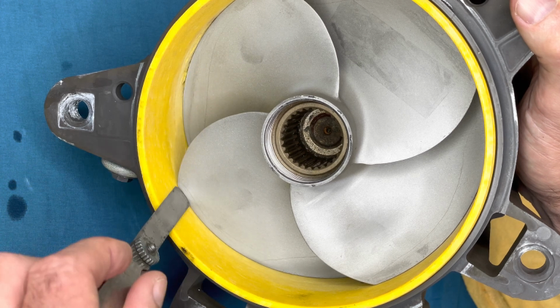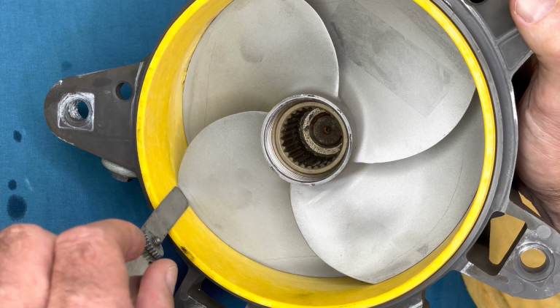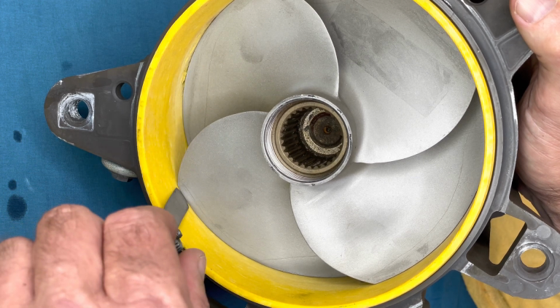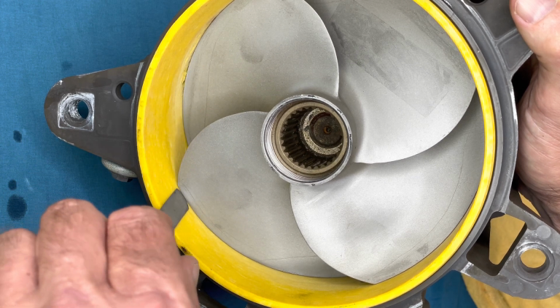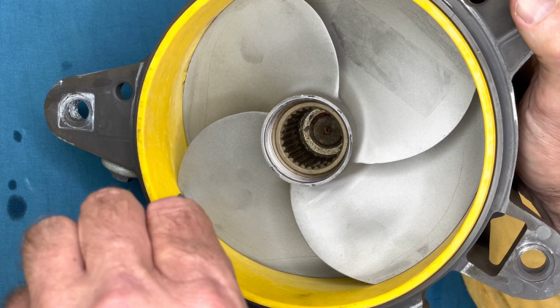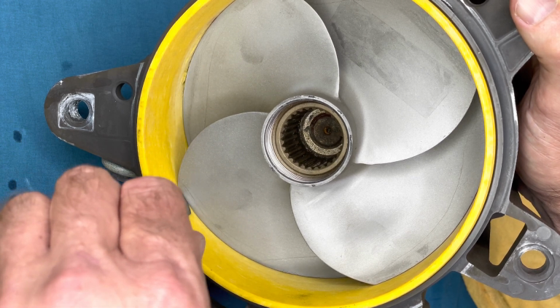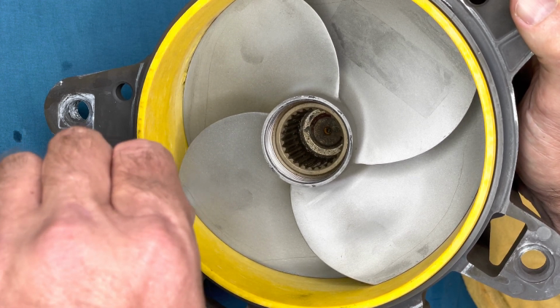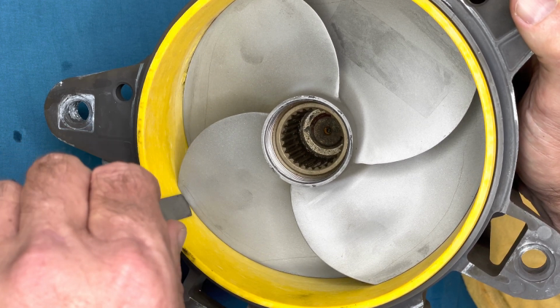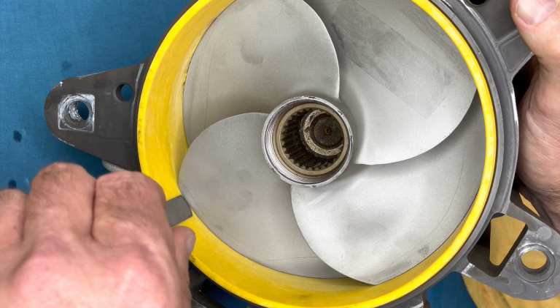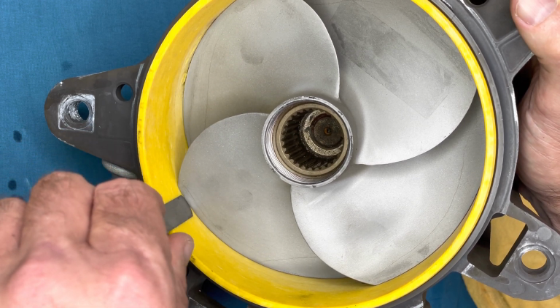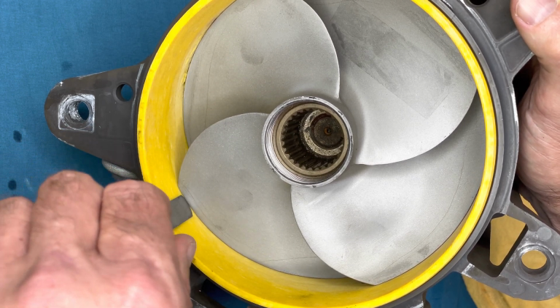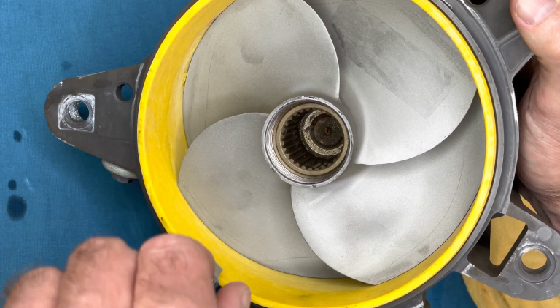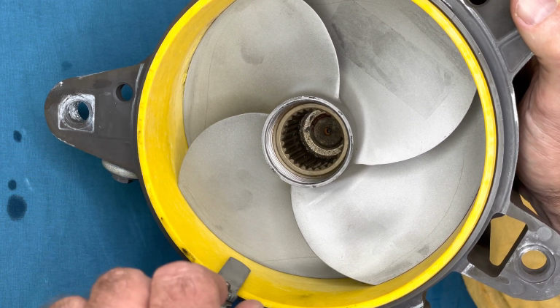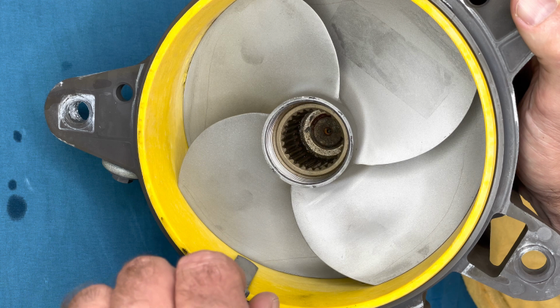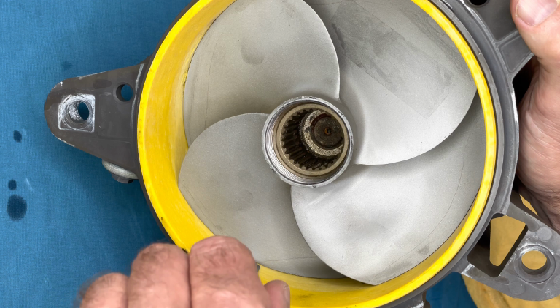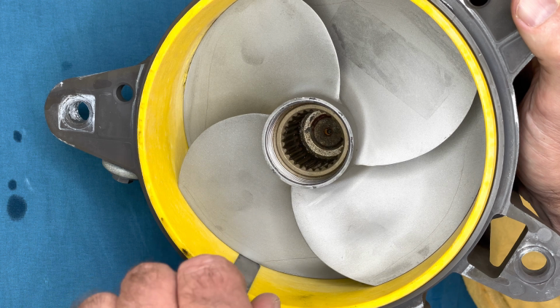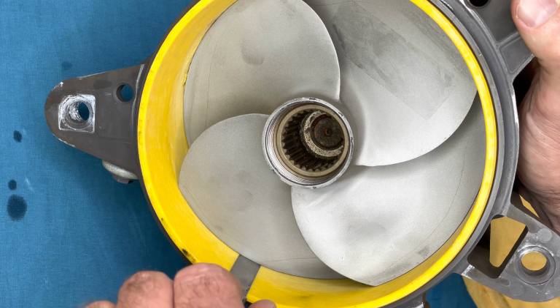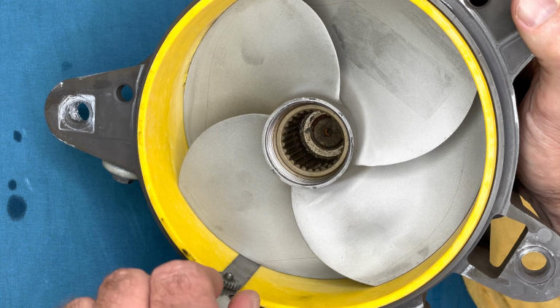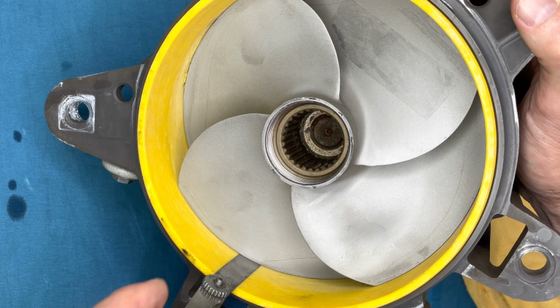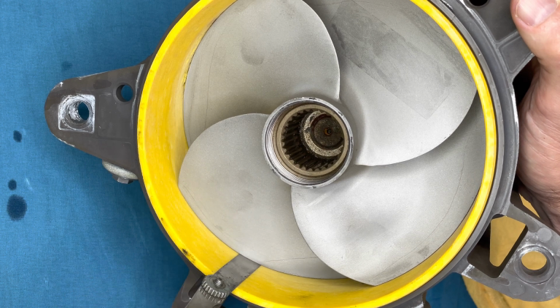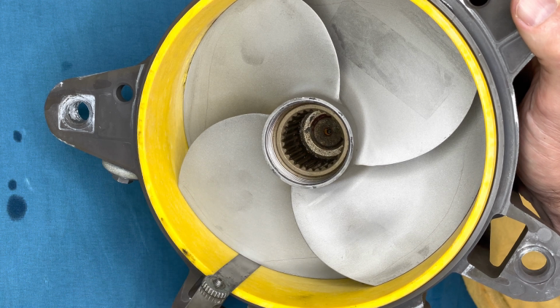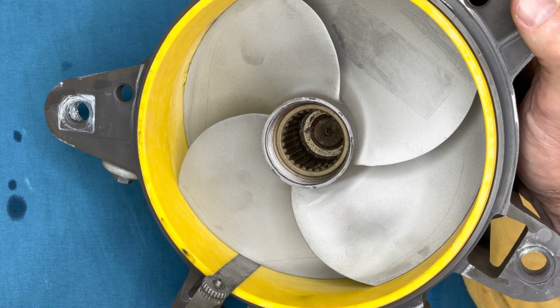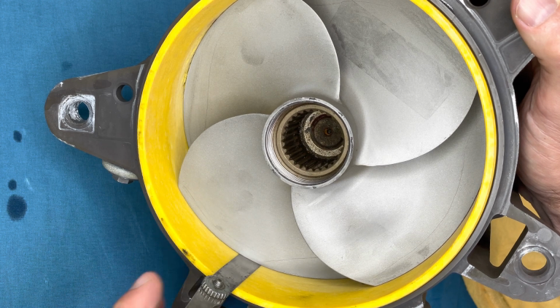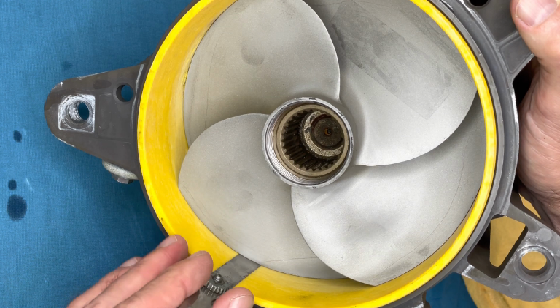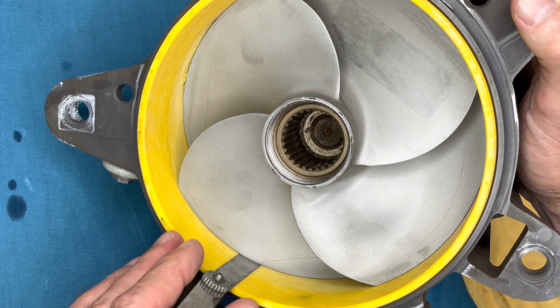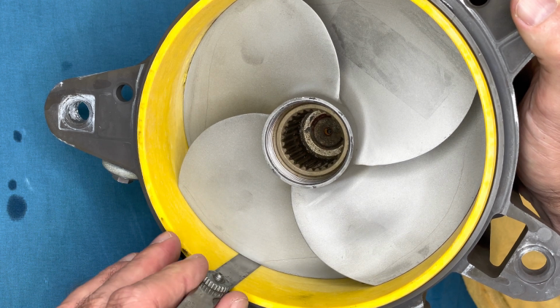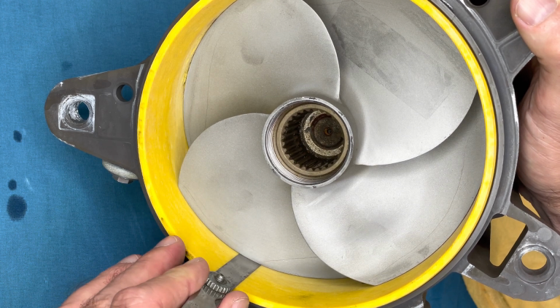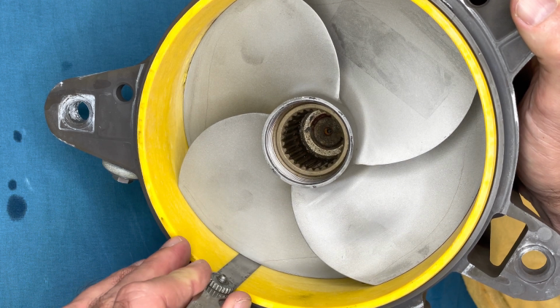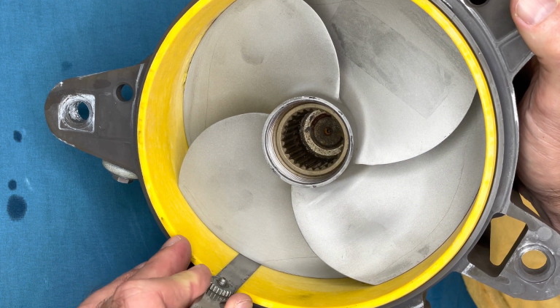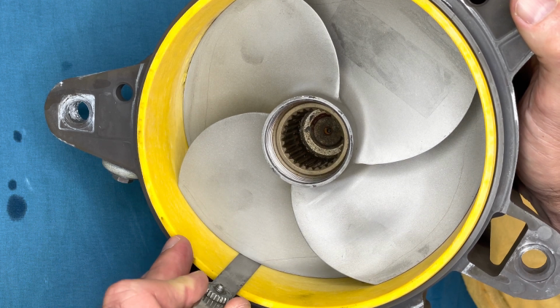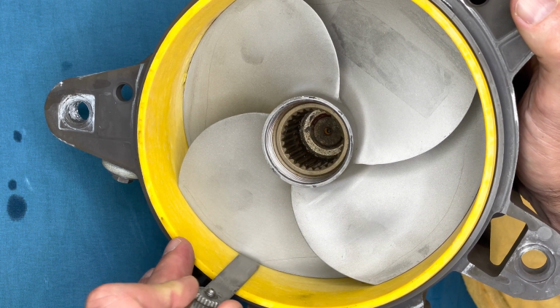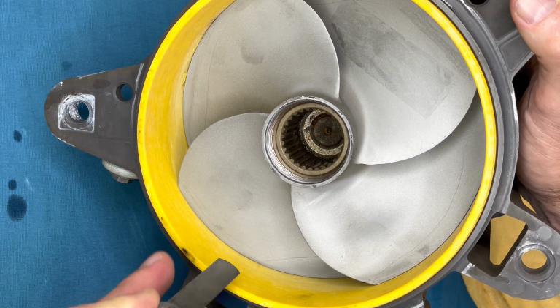The clearance here is 0.25, which is still in good spec, although this pump would cavitate.